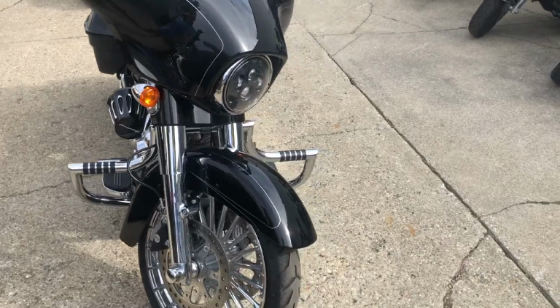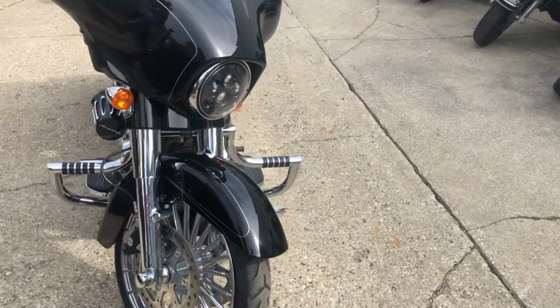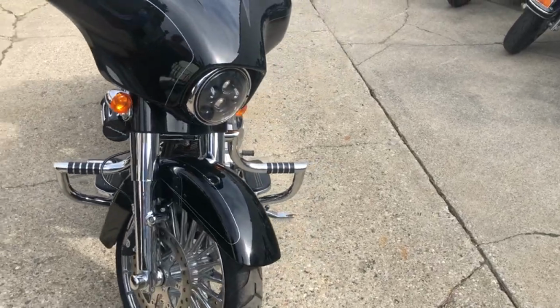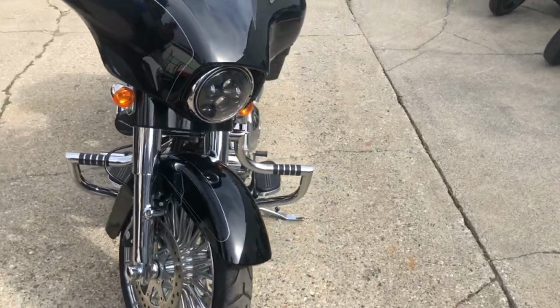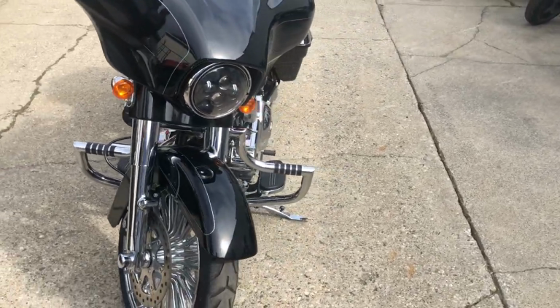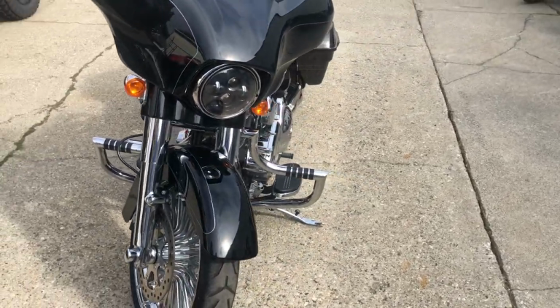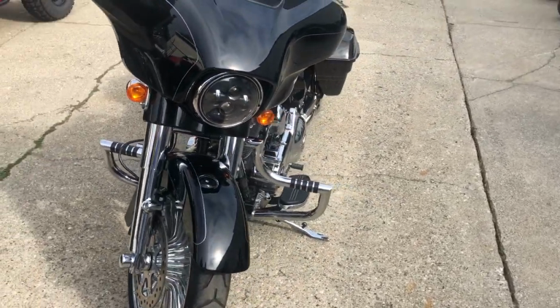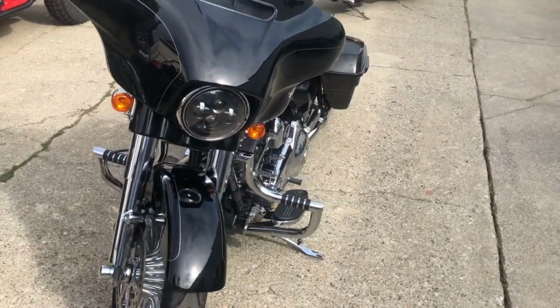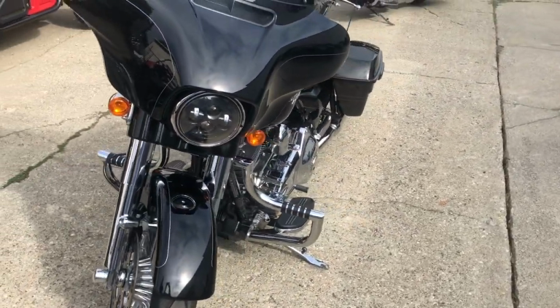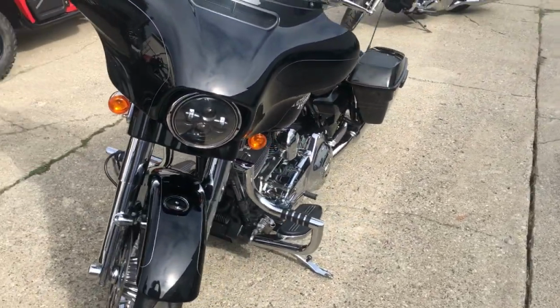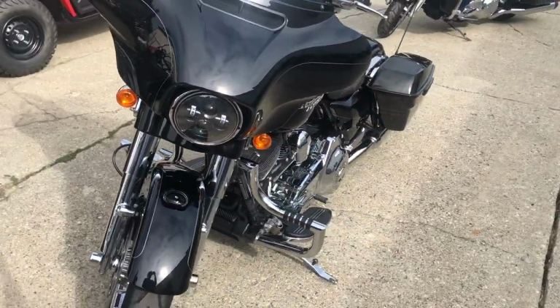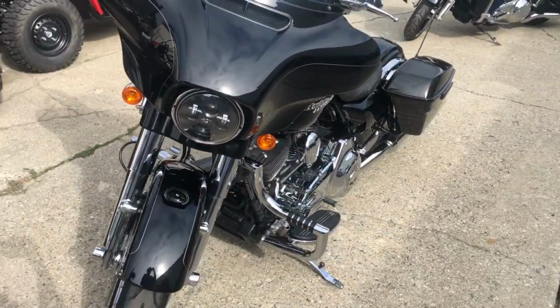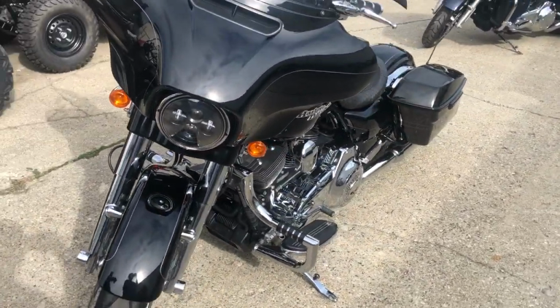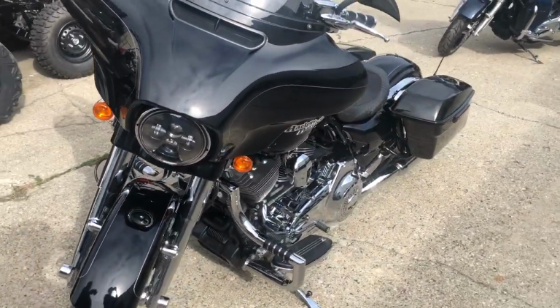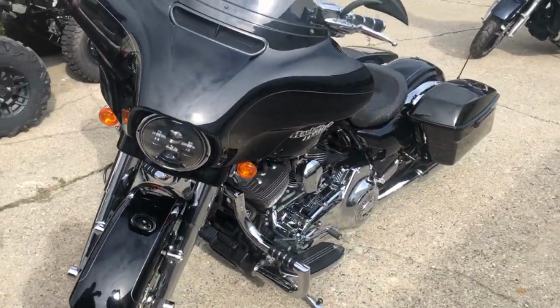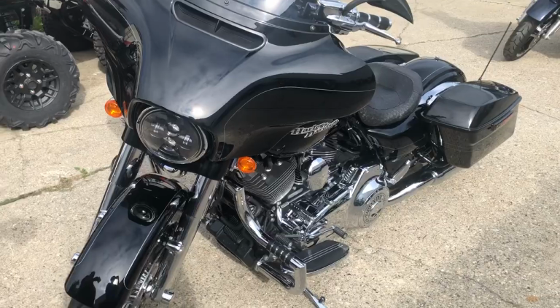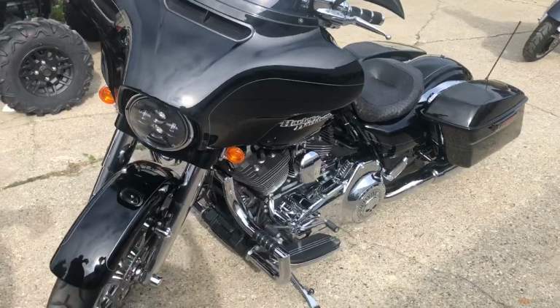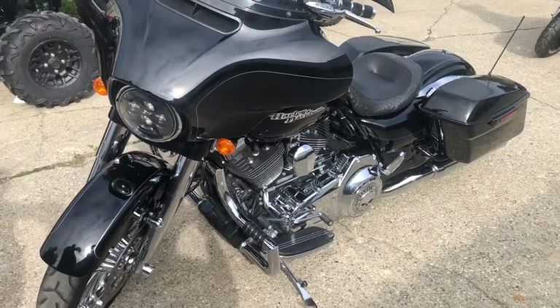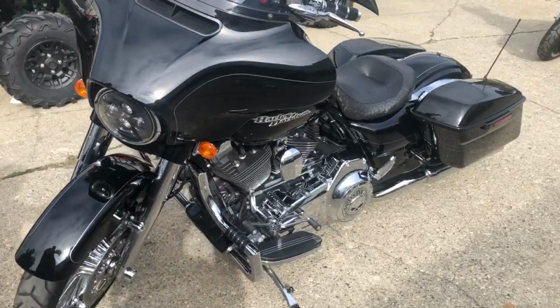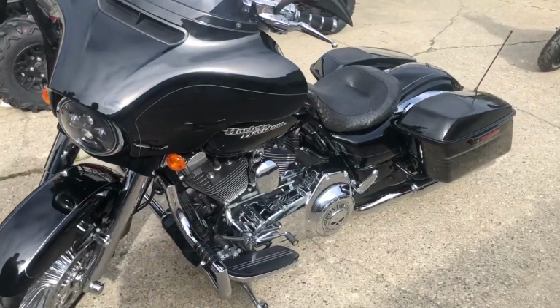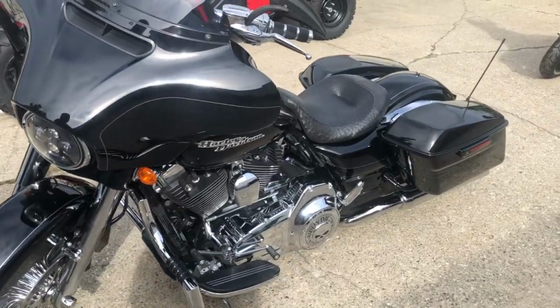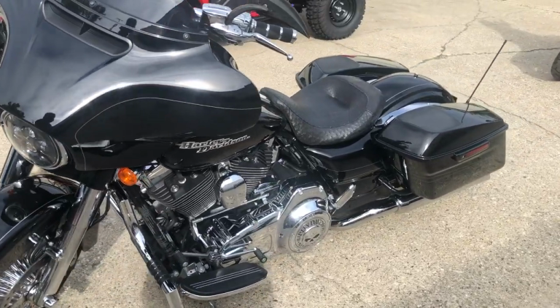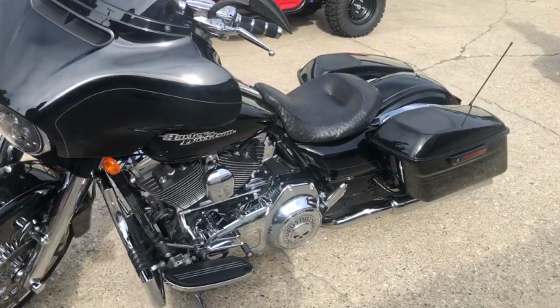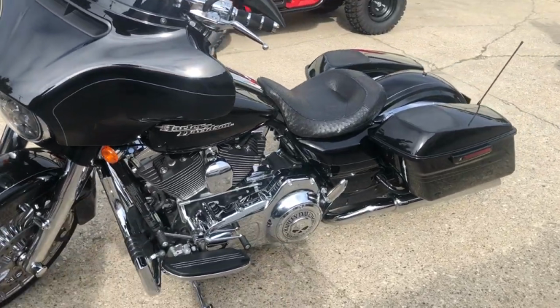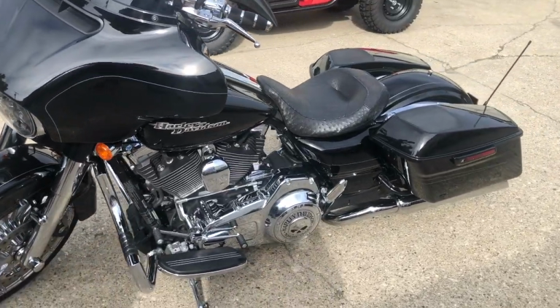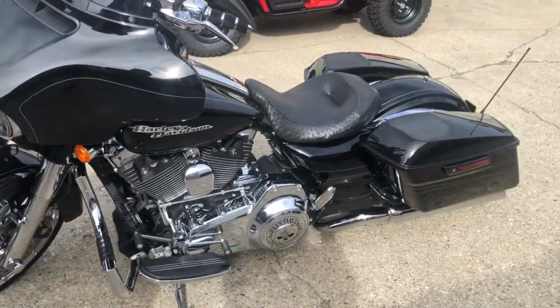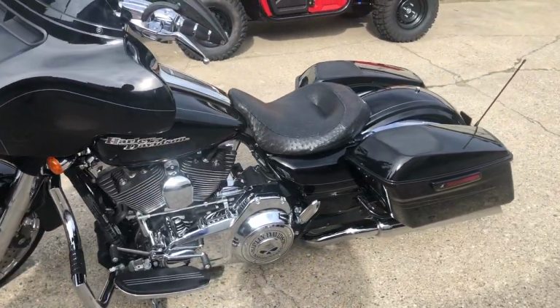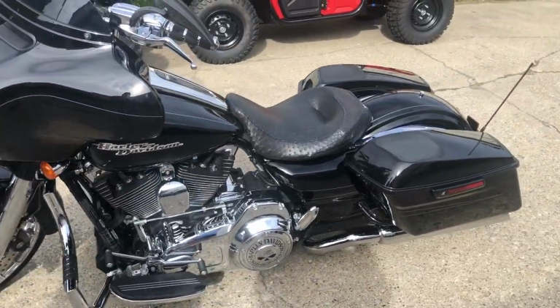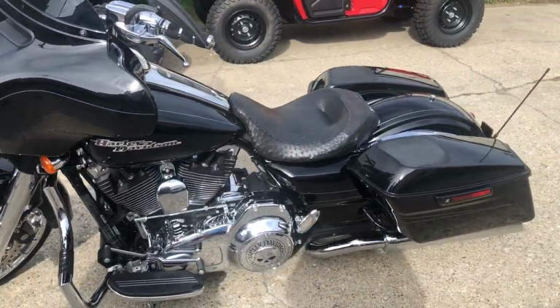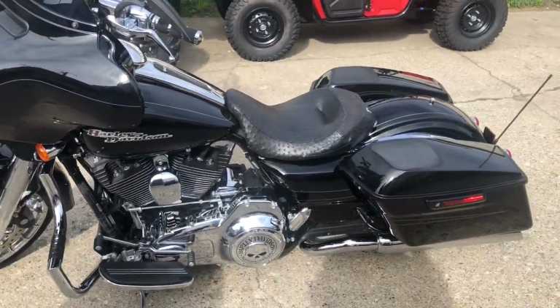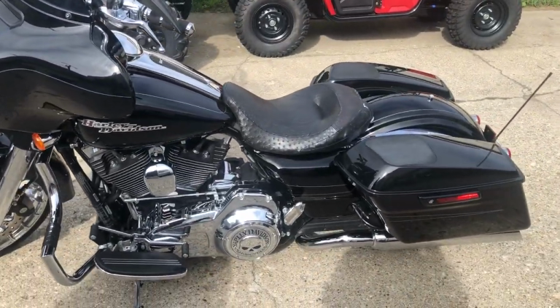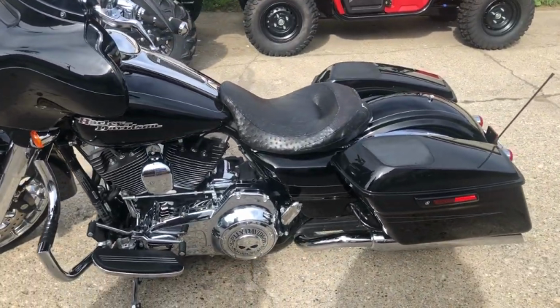Good looking bike. Got front and rear chrome wheels, chrome front end, chrome switches, switch housings, chrome lever. There's chrome all over this thing — chrome engine guards. Great looking bike.